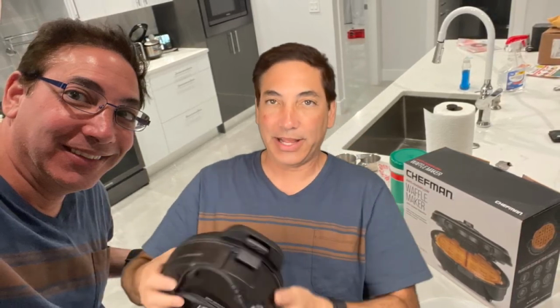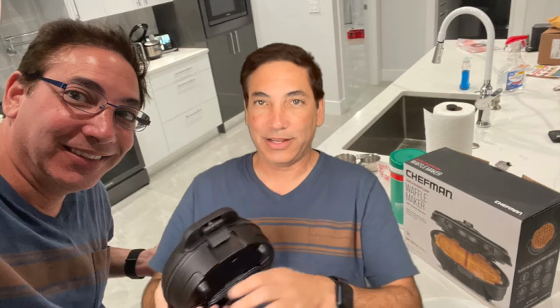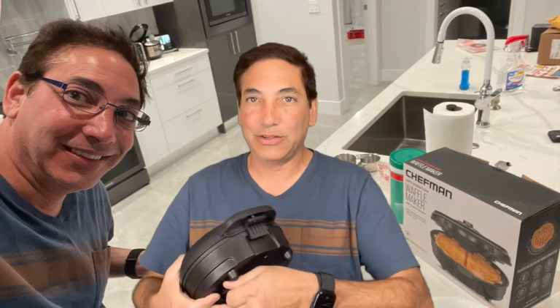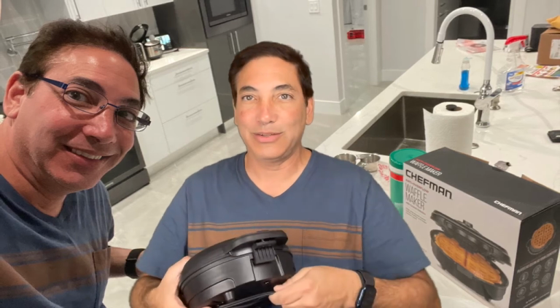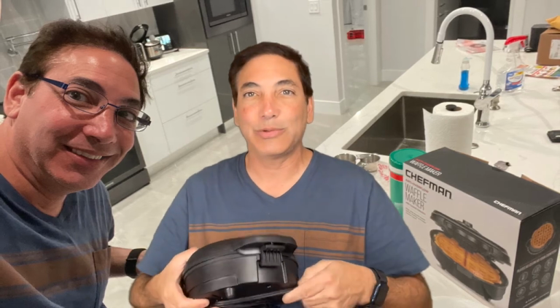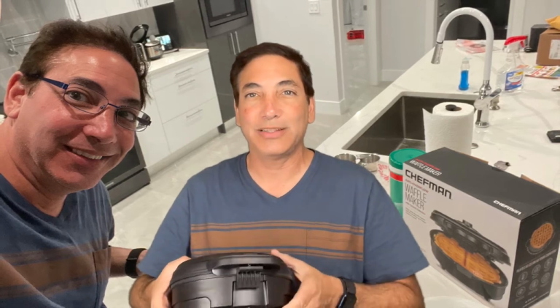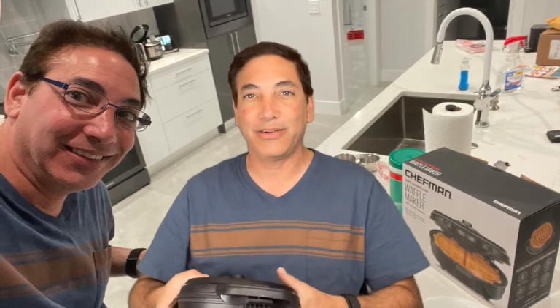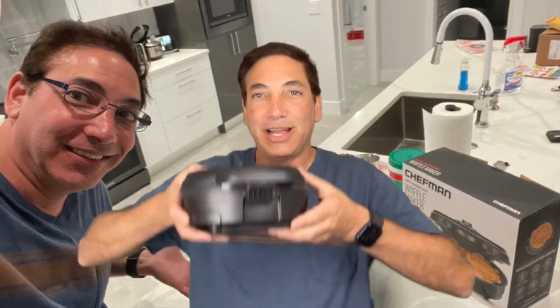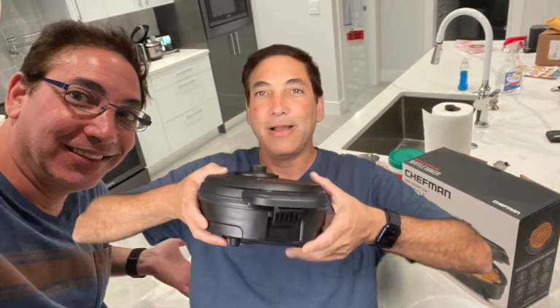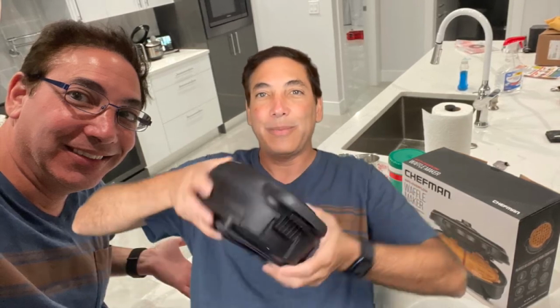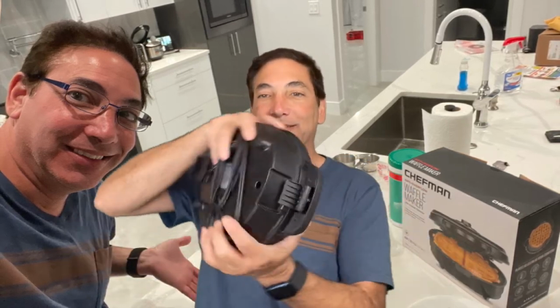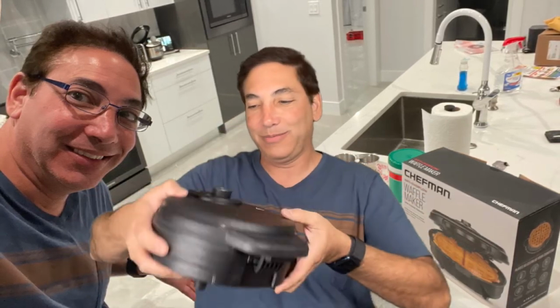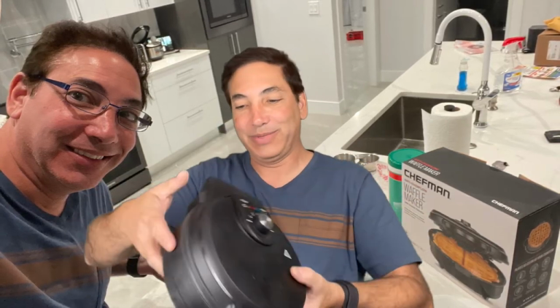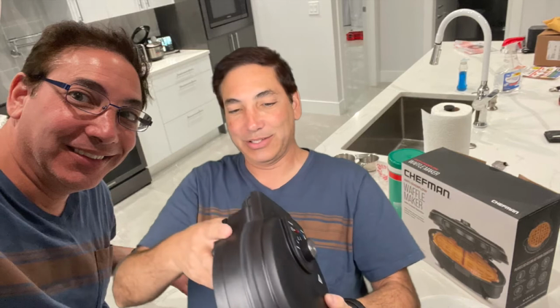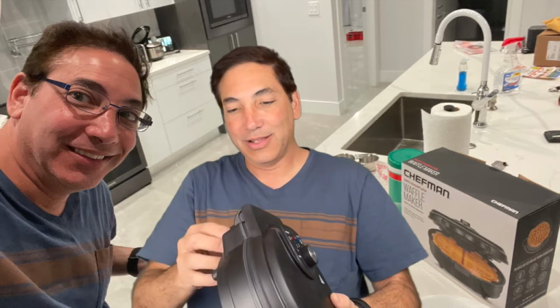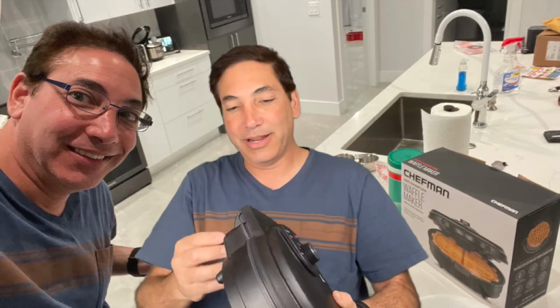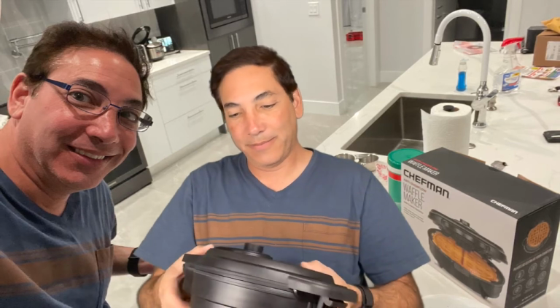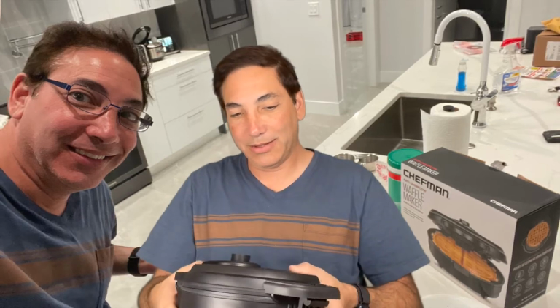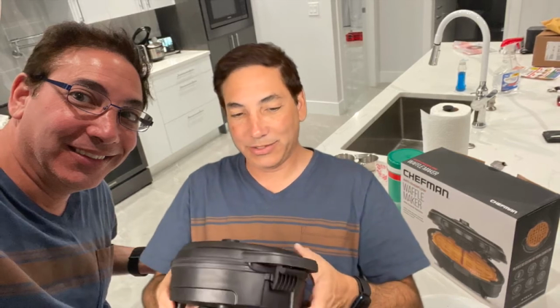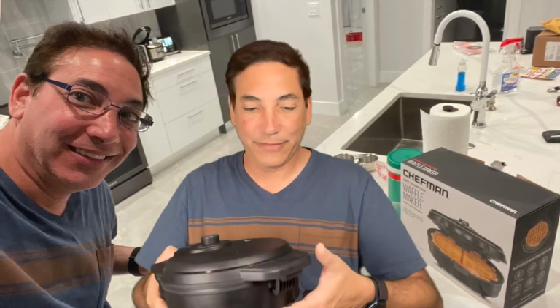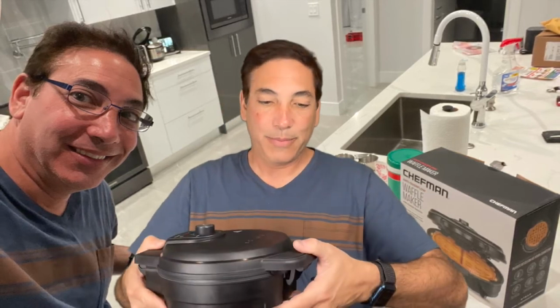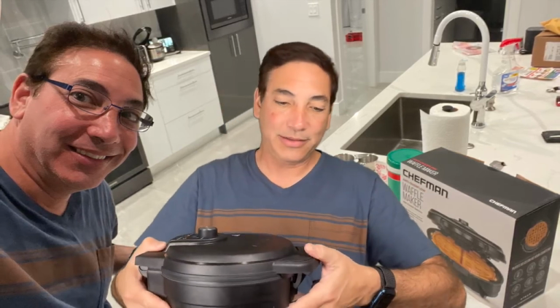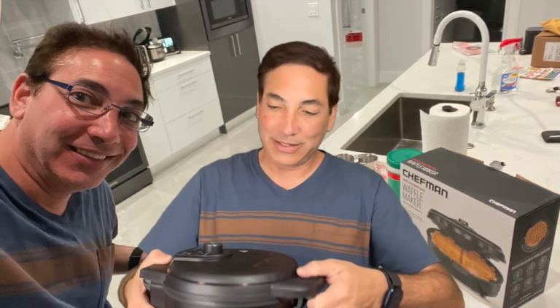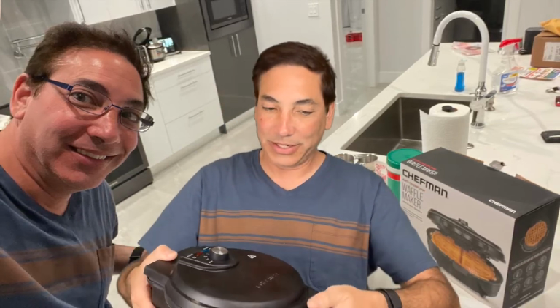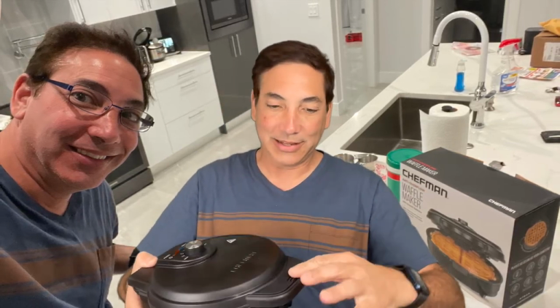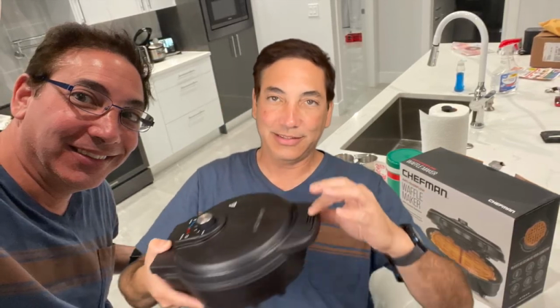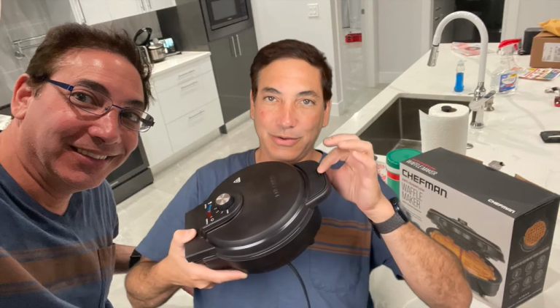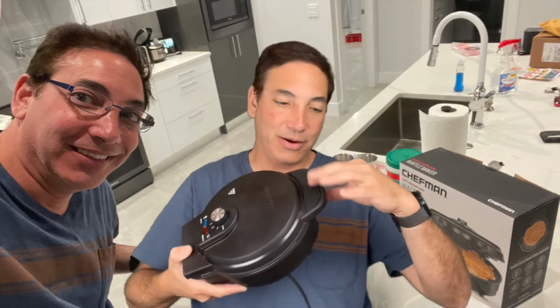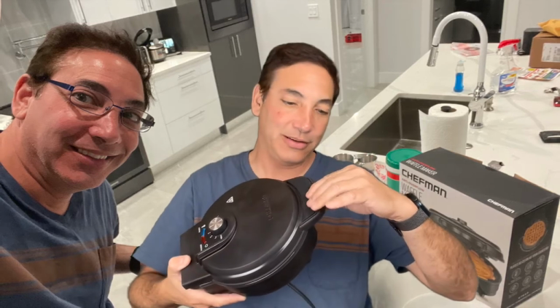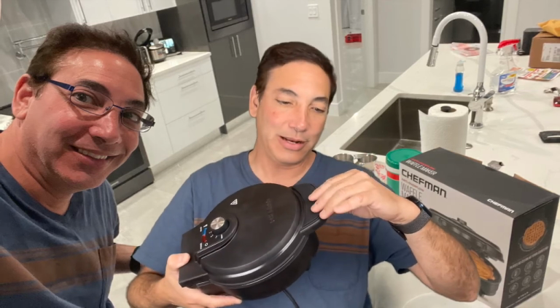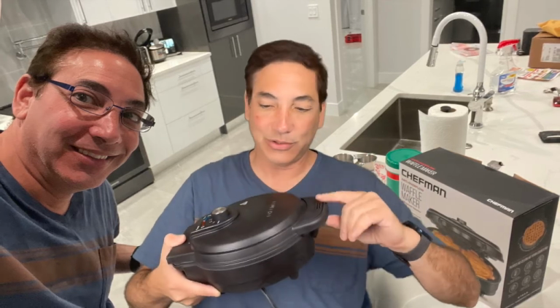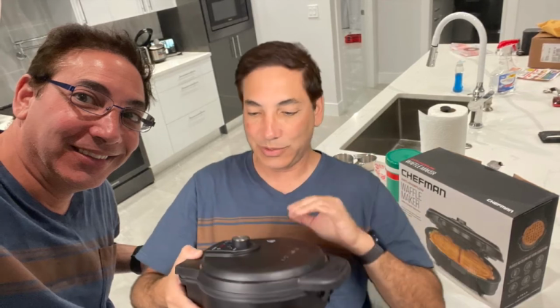It's not one of those ones that you flip over — I was looking at those but they just took up so much space on the counter because of the whole apparatus. This one here seems pretty good; it's got a little silicone grabber so you're not going to burn yourself when you open it up.